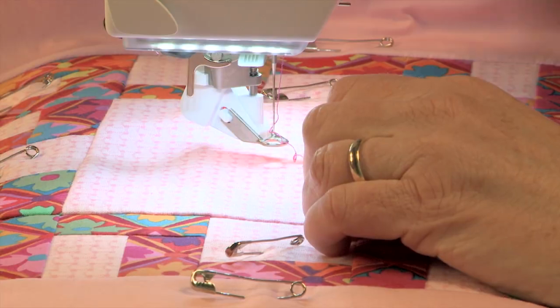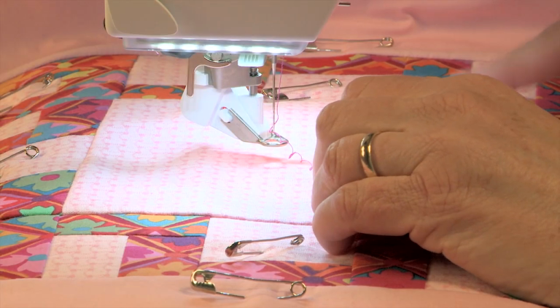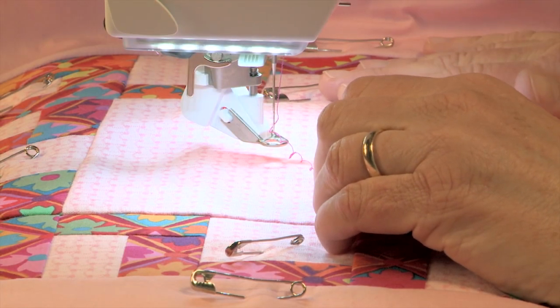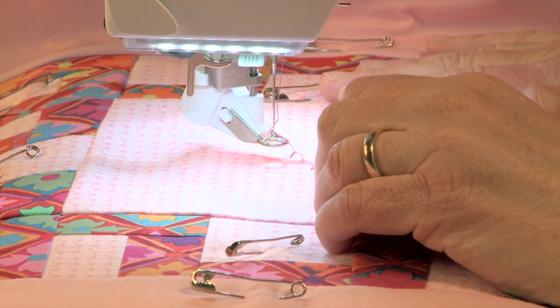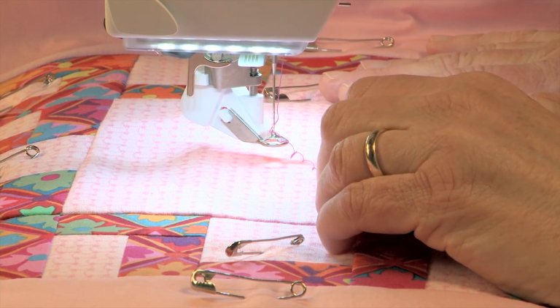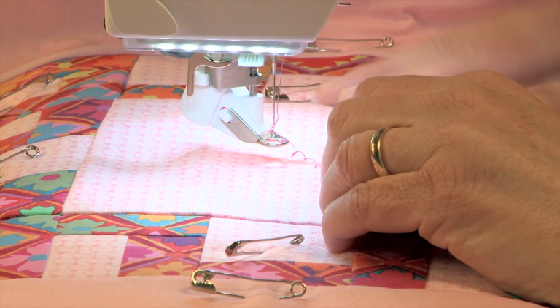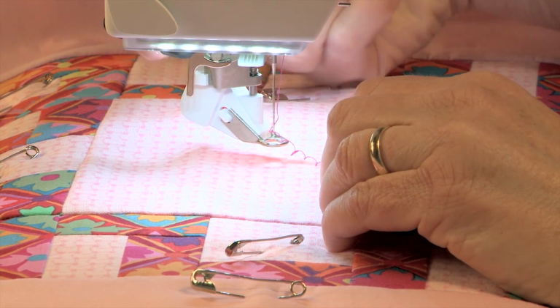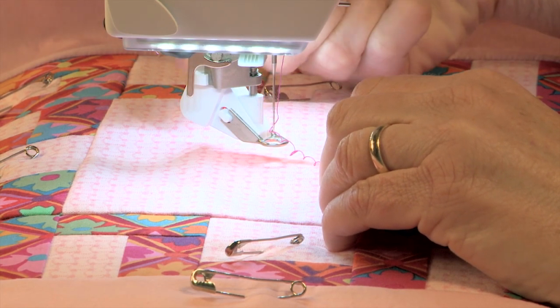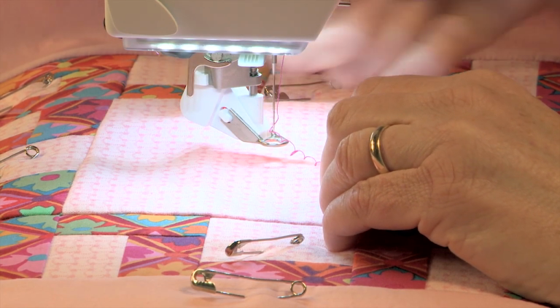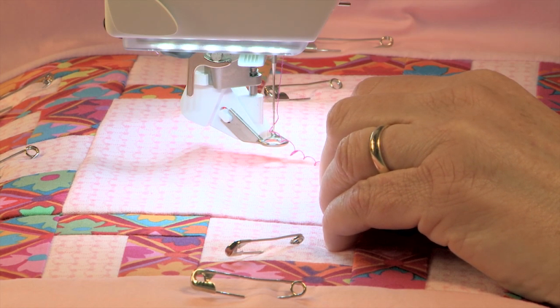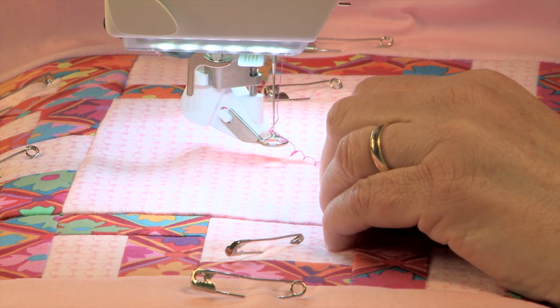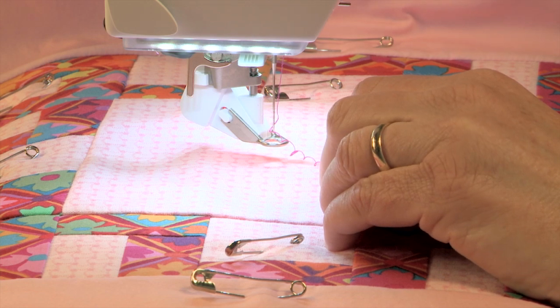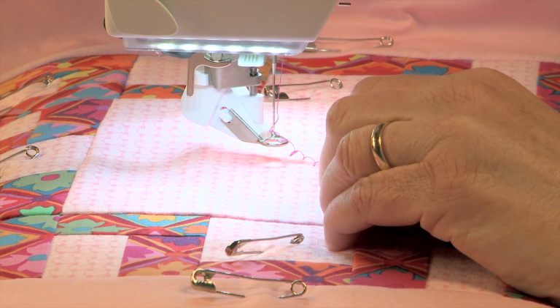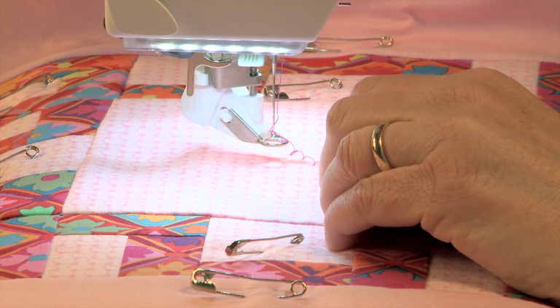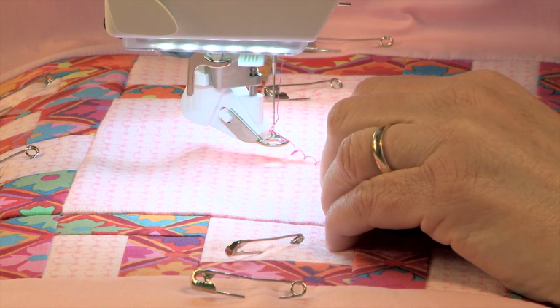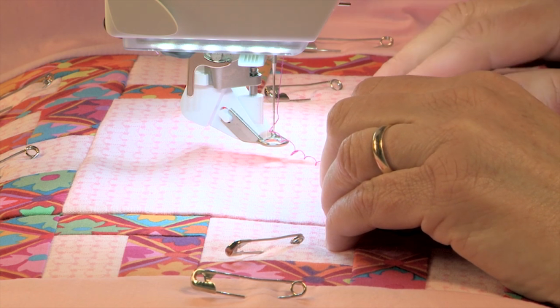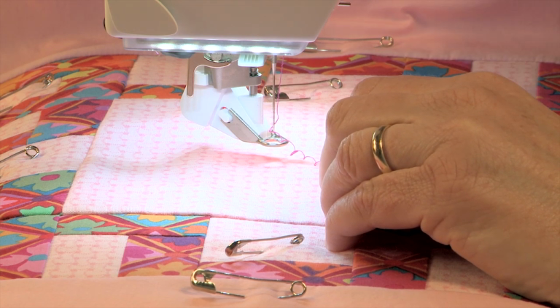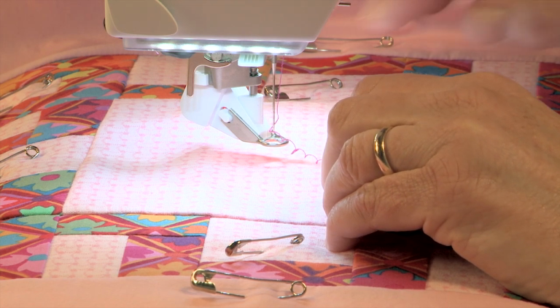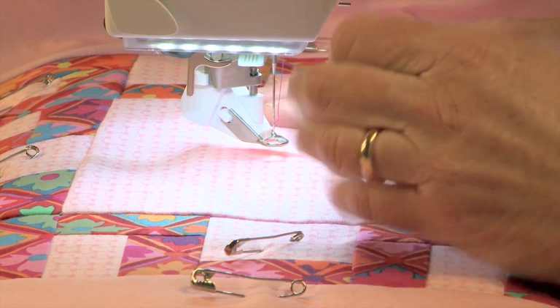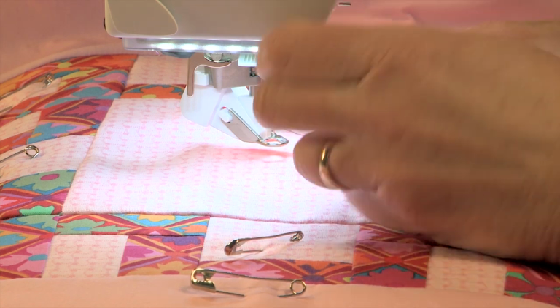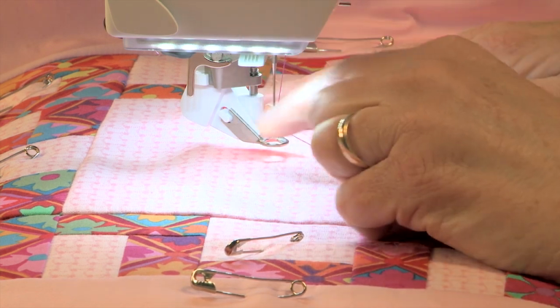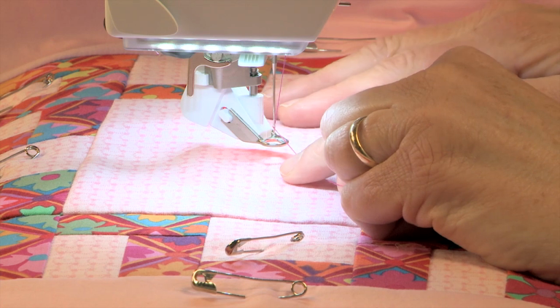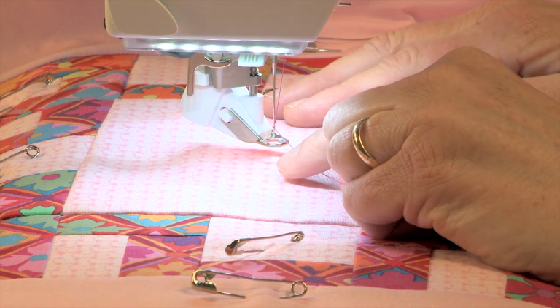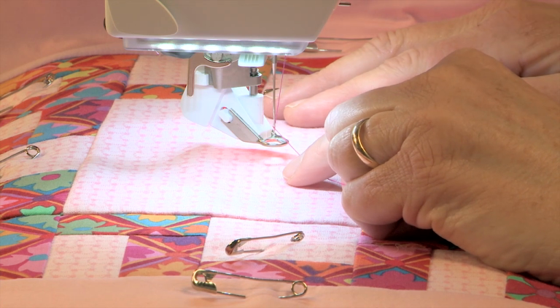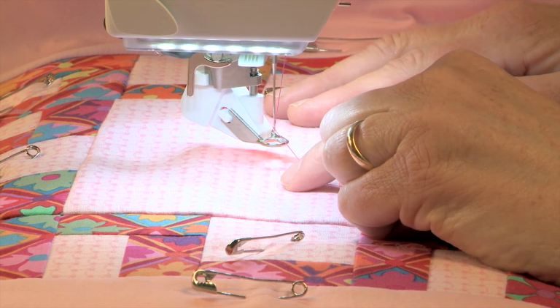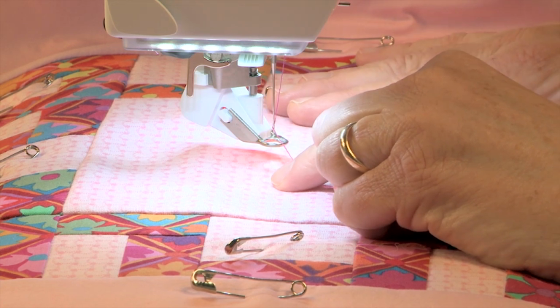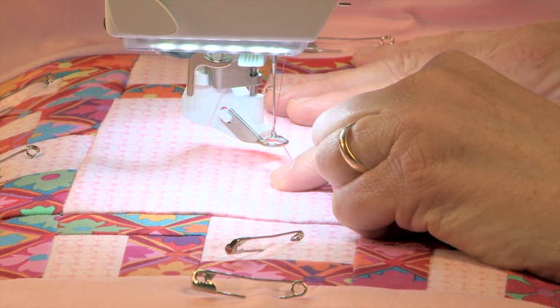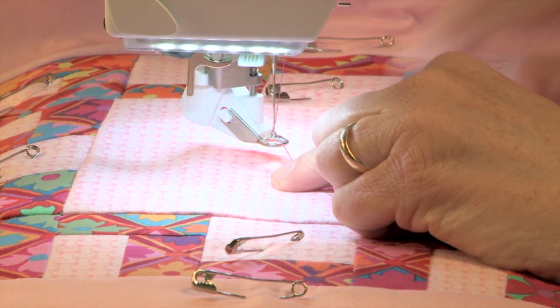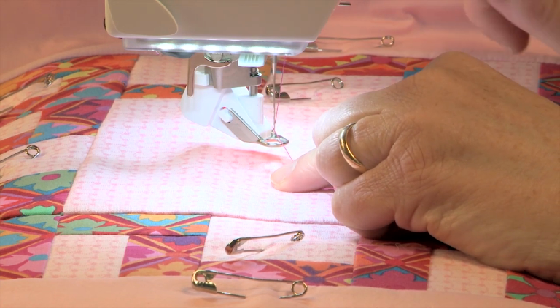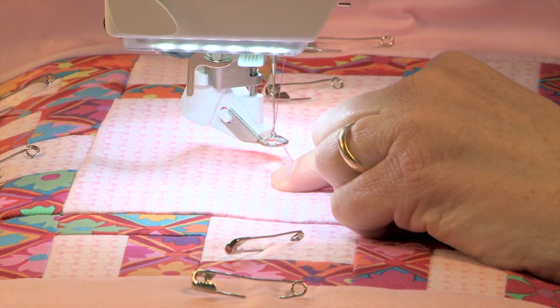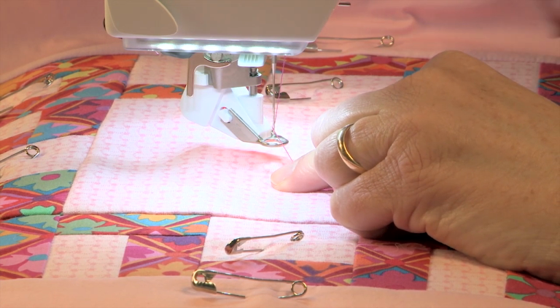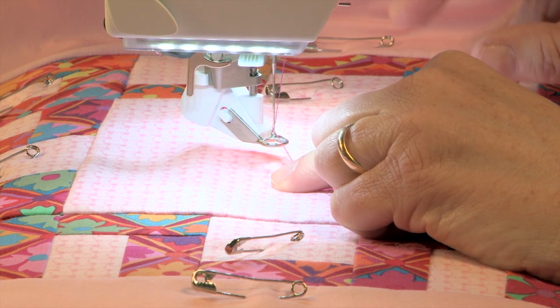Once you have your BSR foot installed, you plug it into the bottom of the sewing machine and you can set your stitch length on the screen. I've already done that and mine is set for two millimeters.